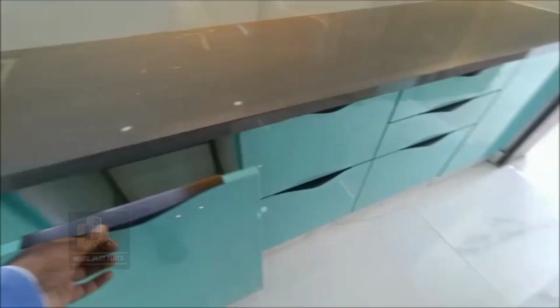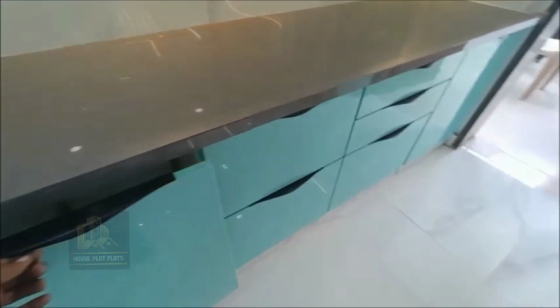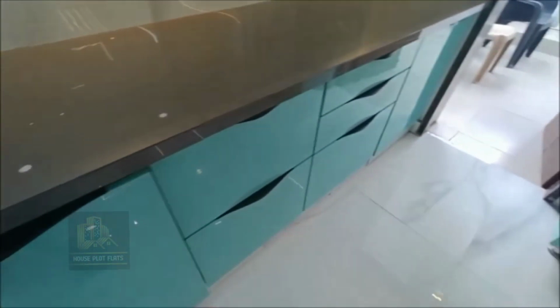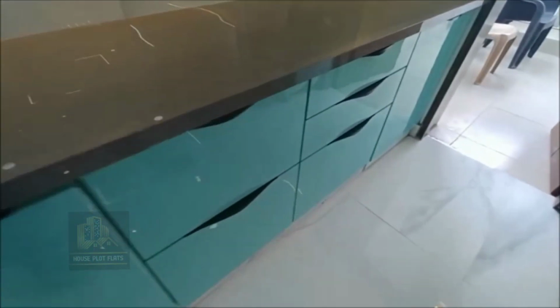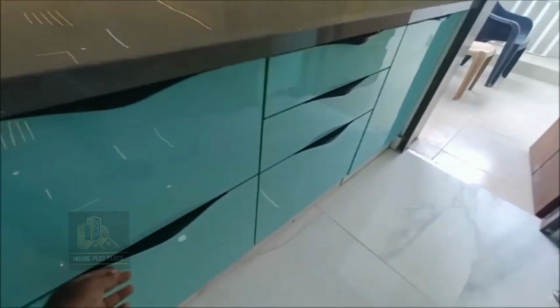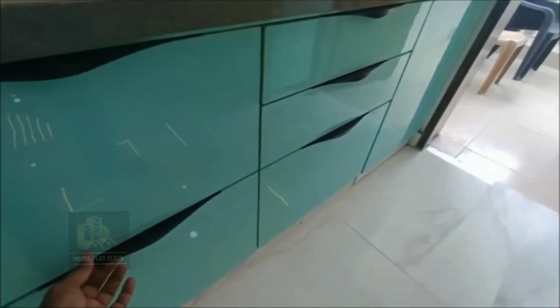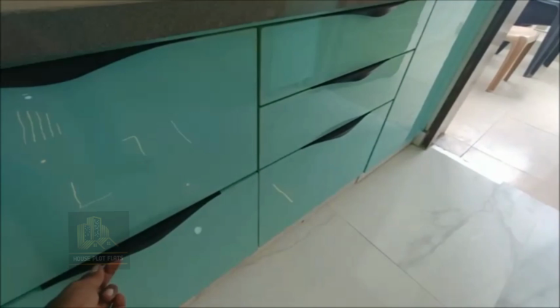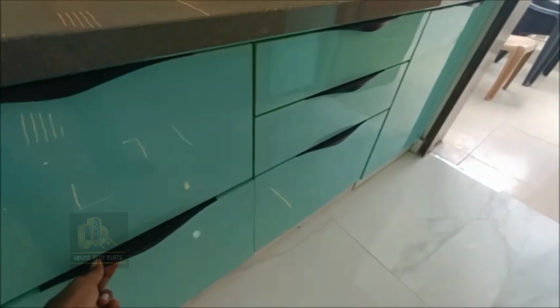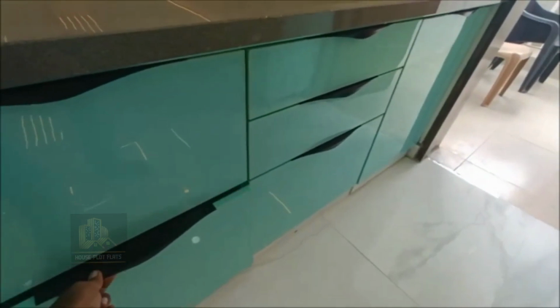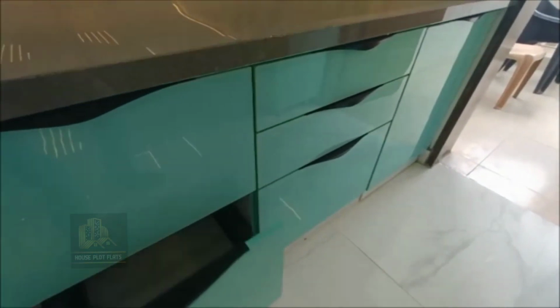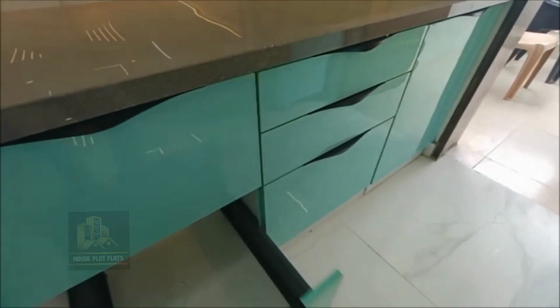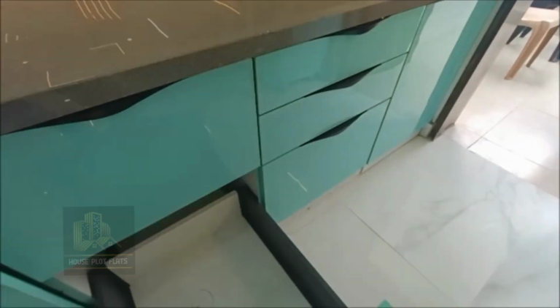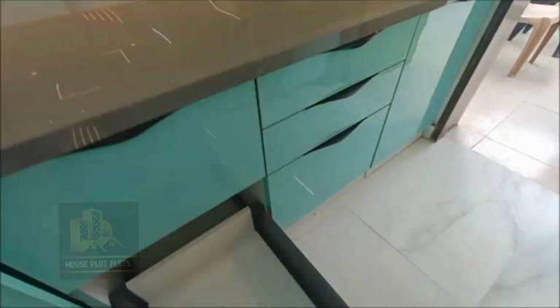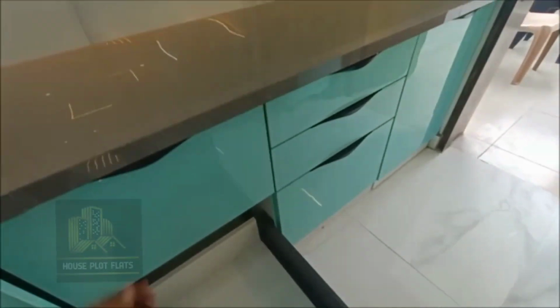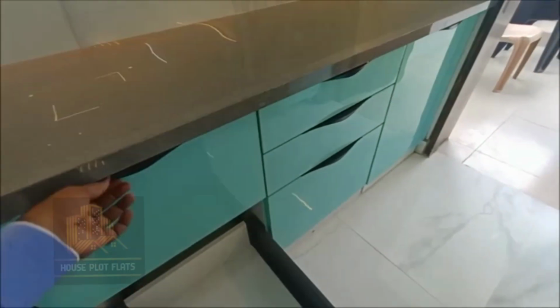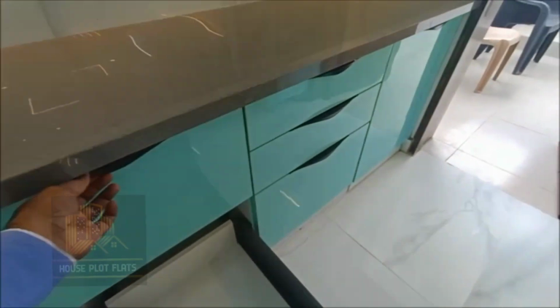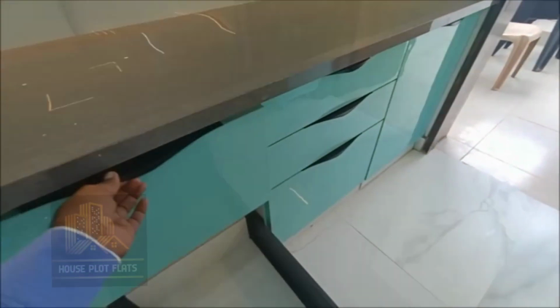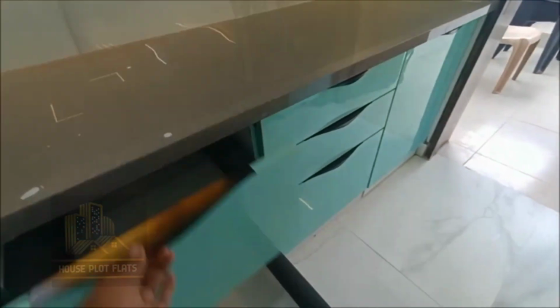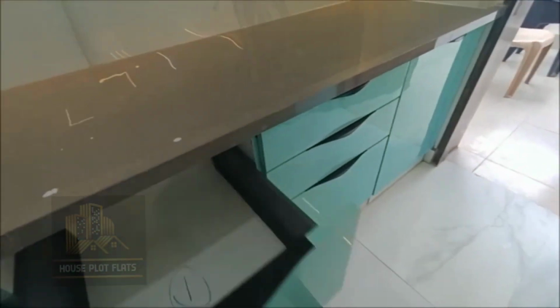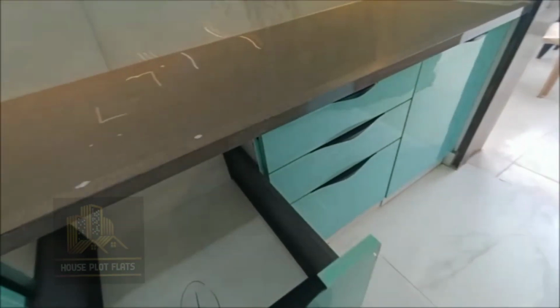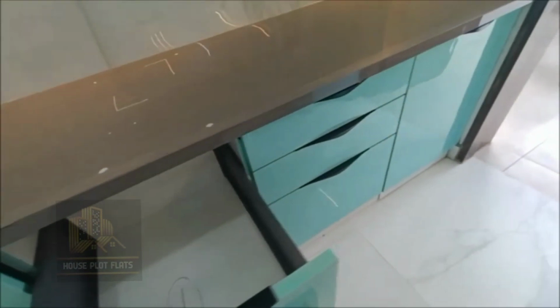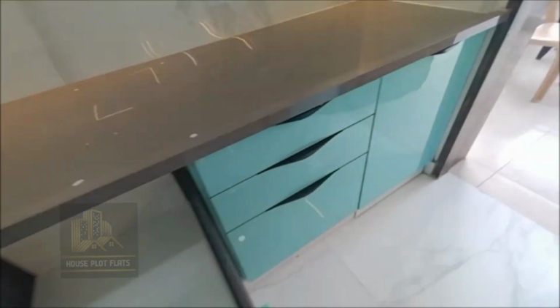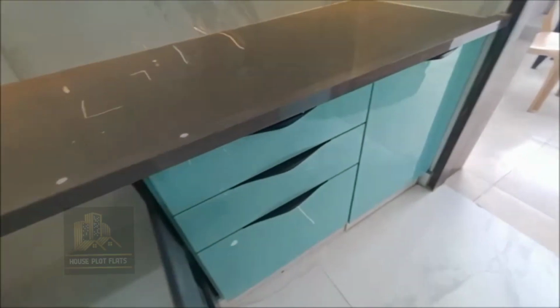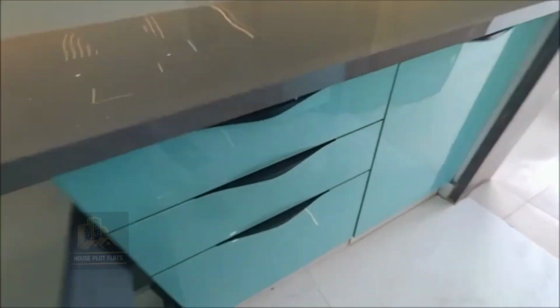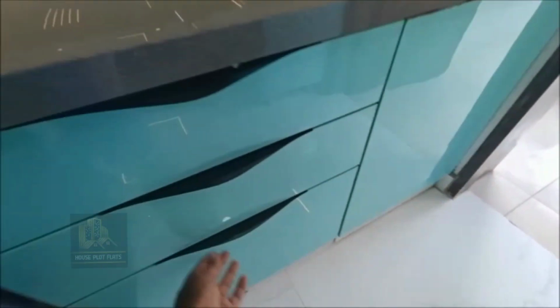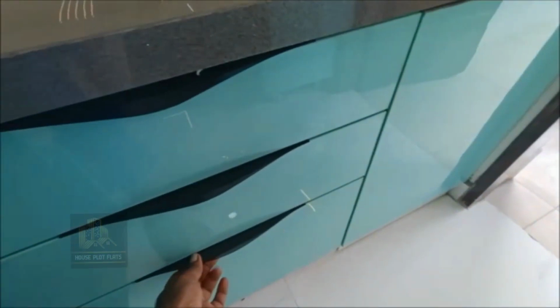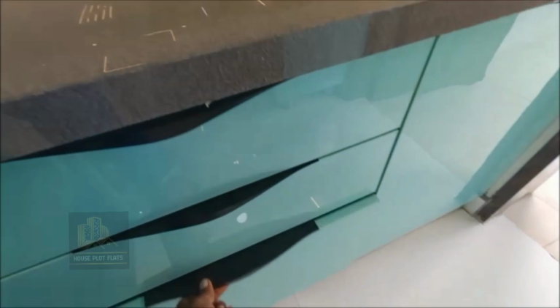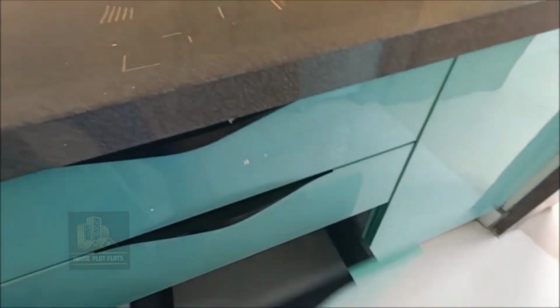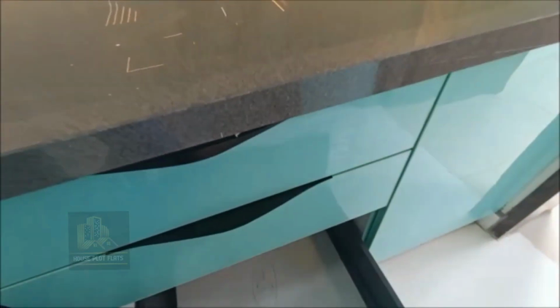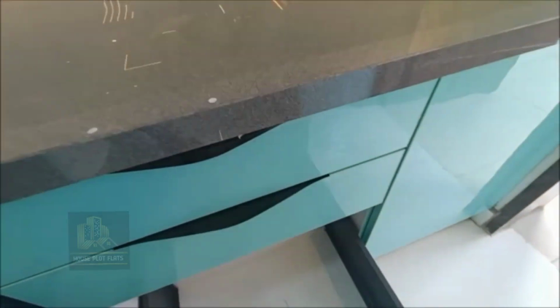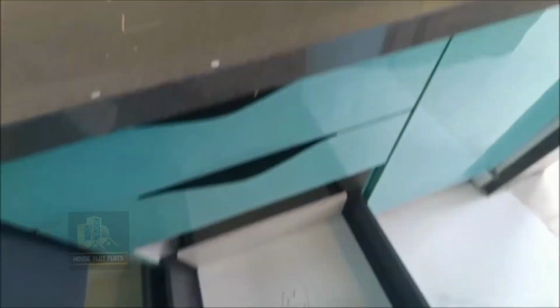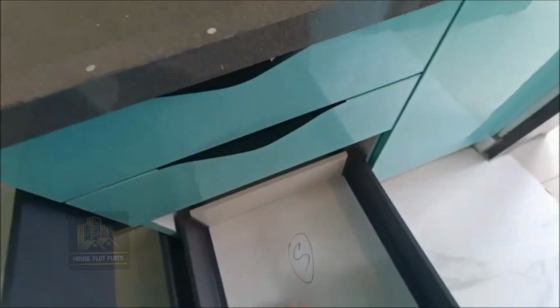The flat is approximately 2,010 square feet and is a 3BHK configuration.